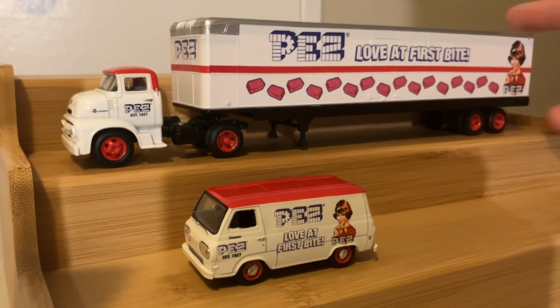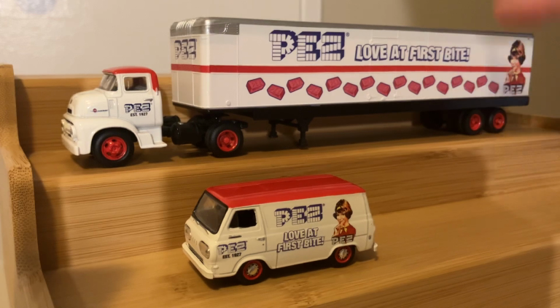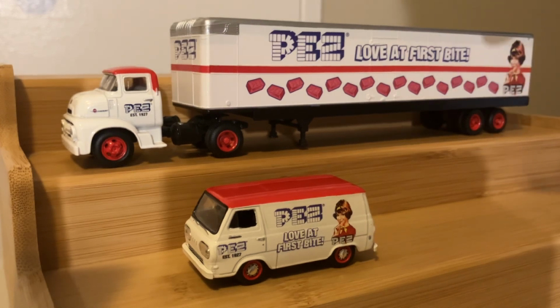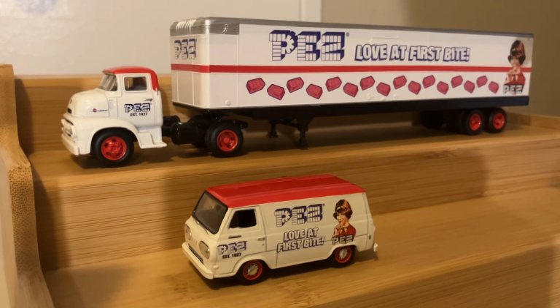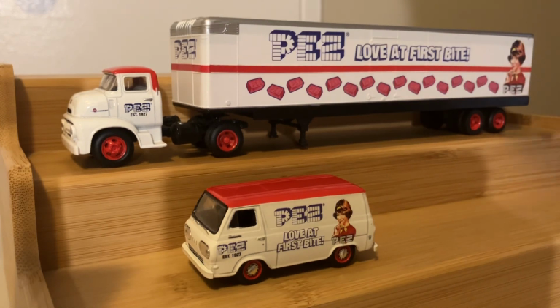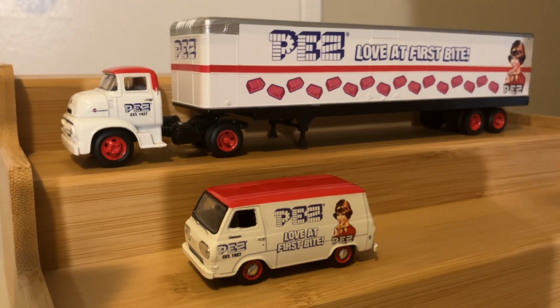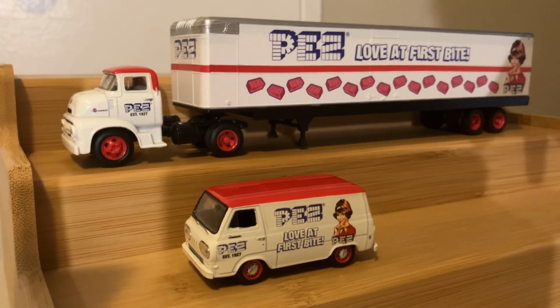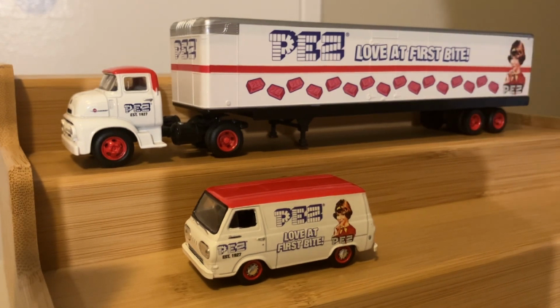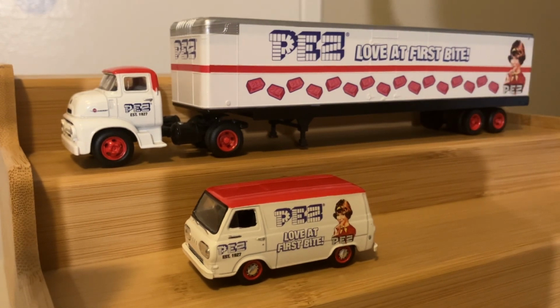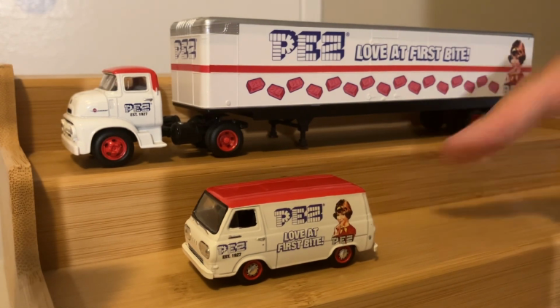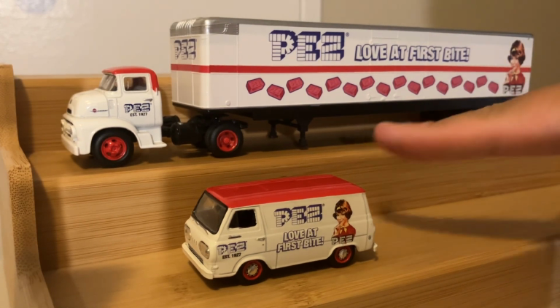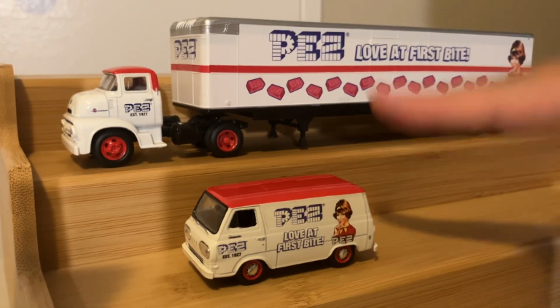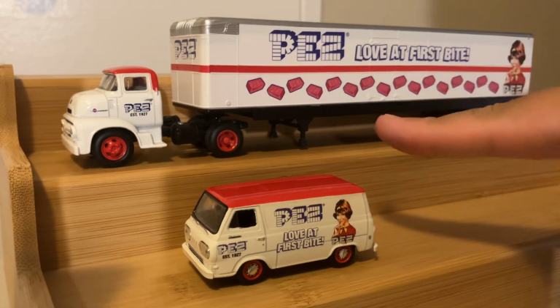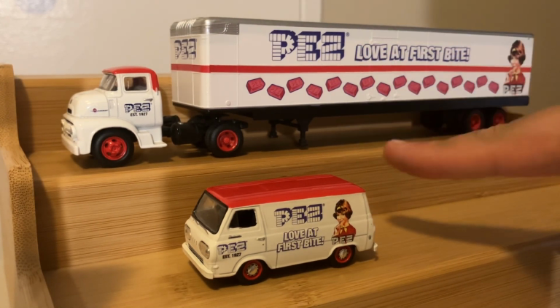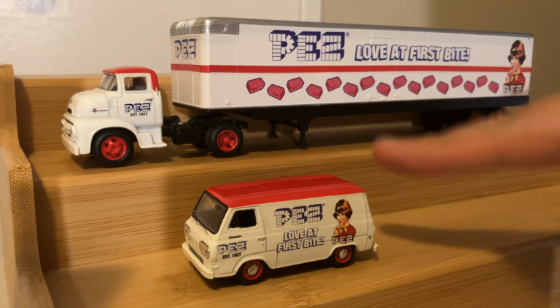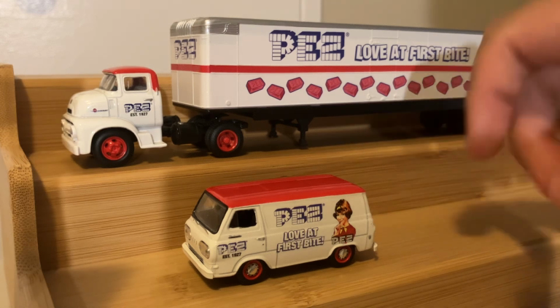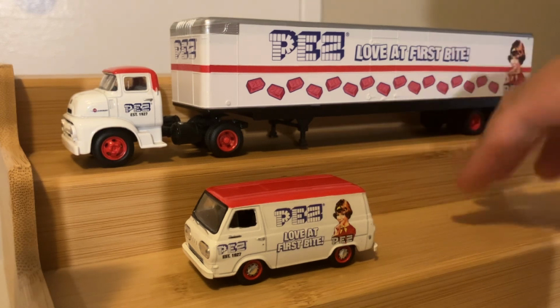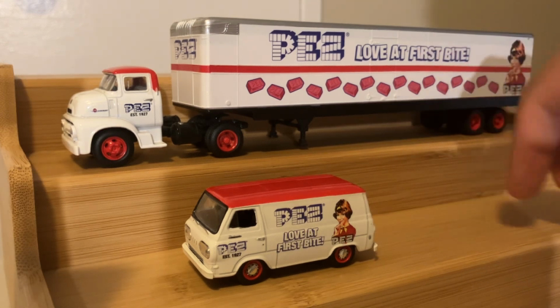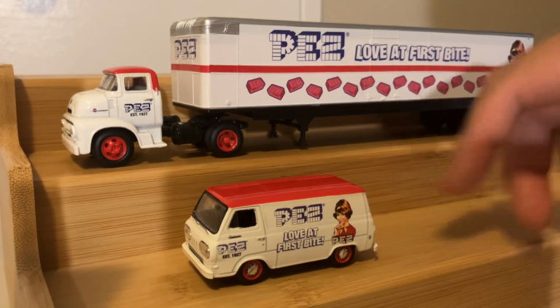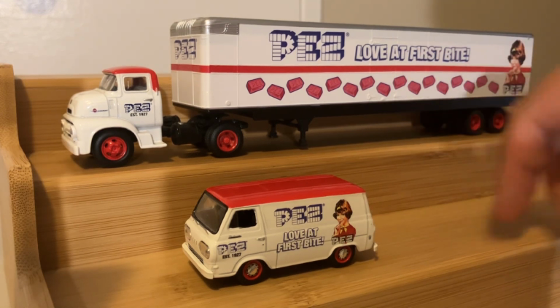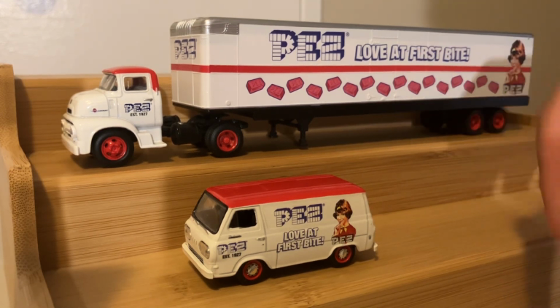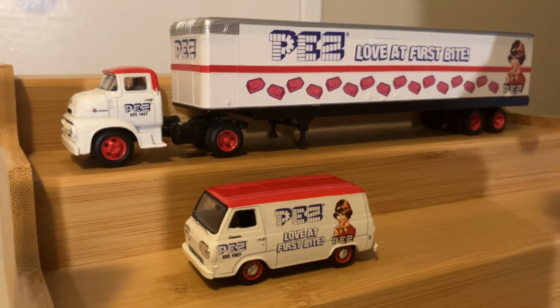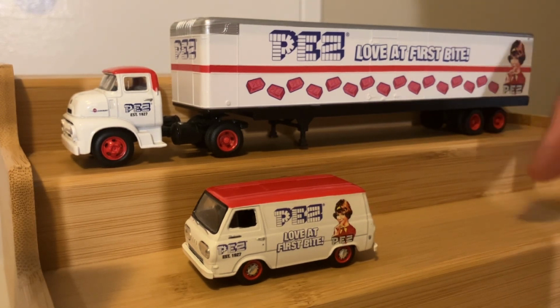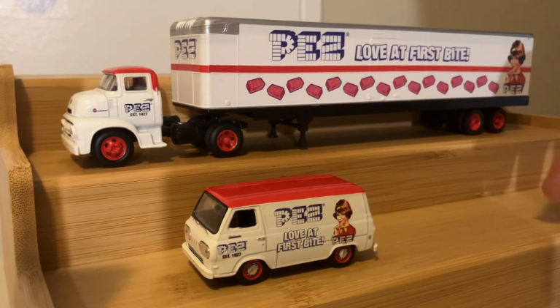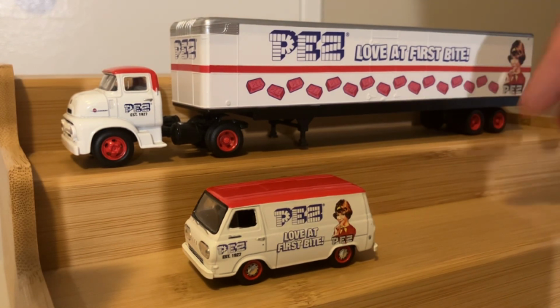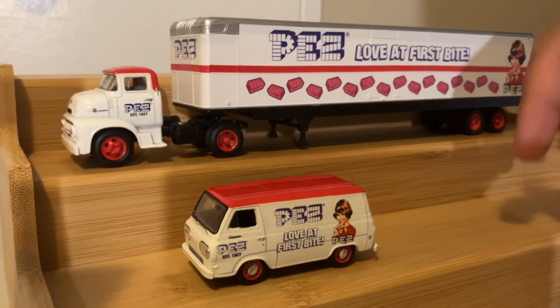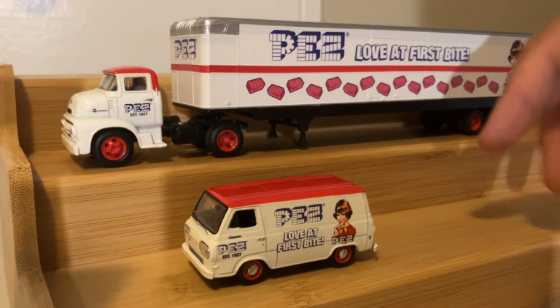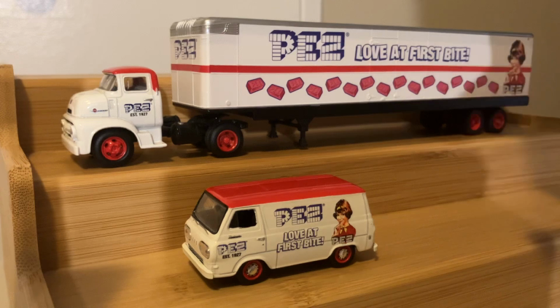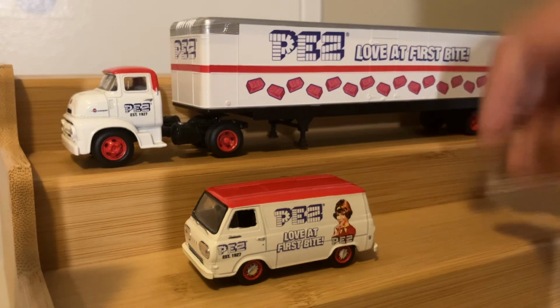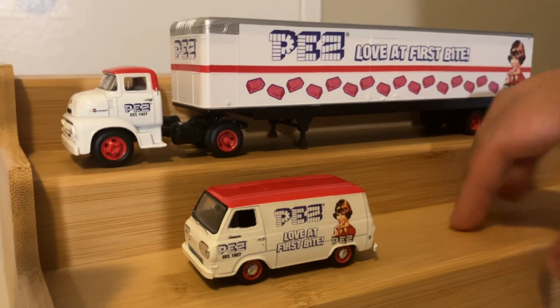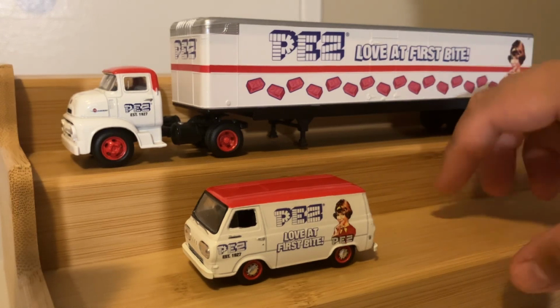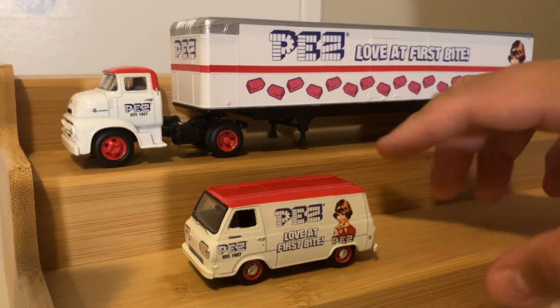That's right, we're looking at a Green Light truck in this video. This is part of their M2 series. Now, with the M2 series, their die-cast cars and trucks come mounted to a display case,